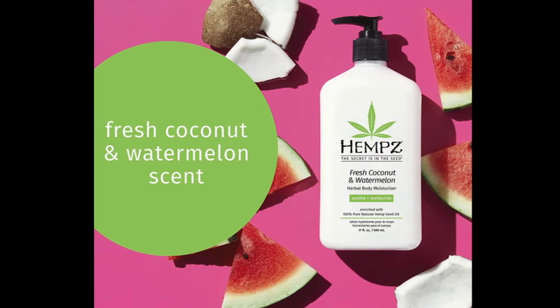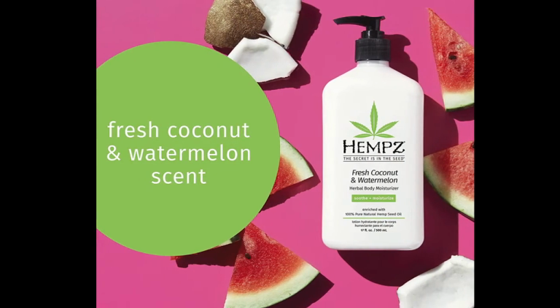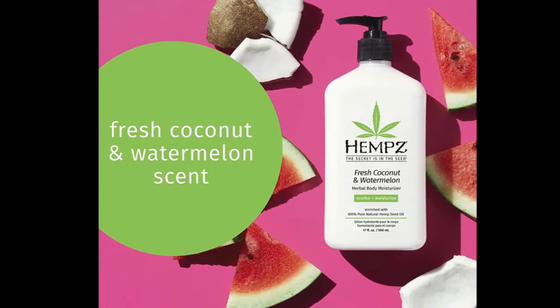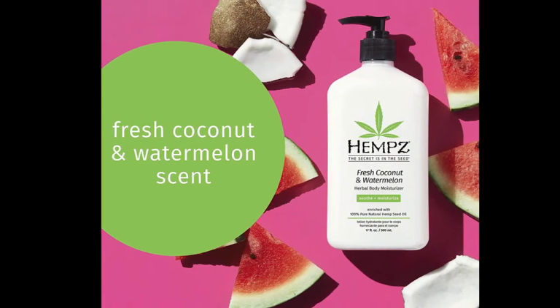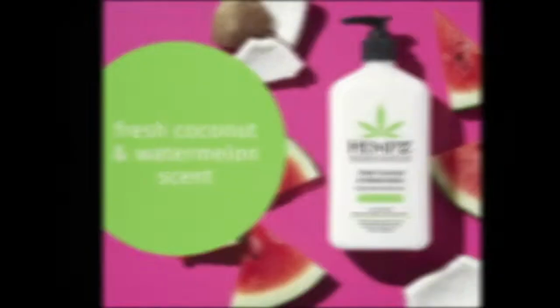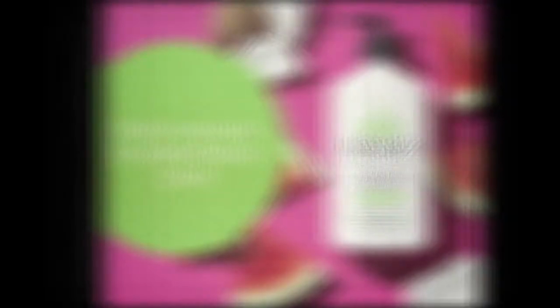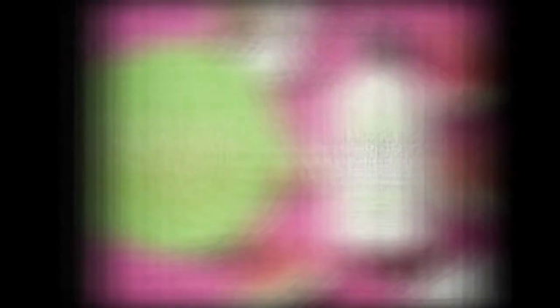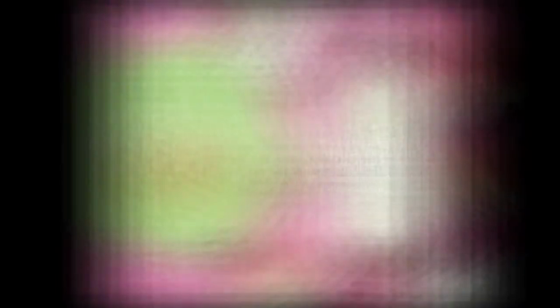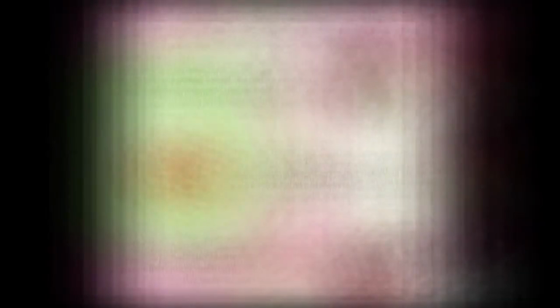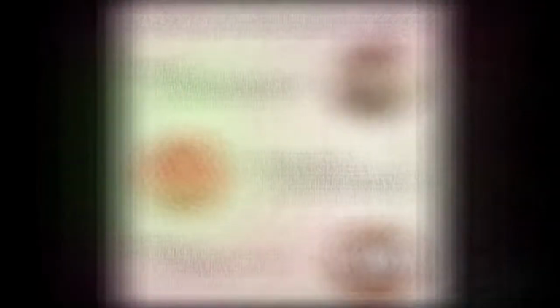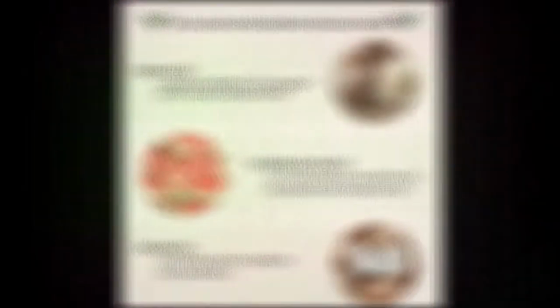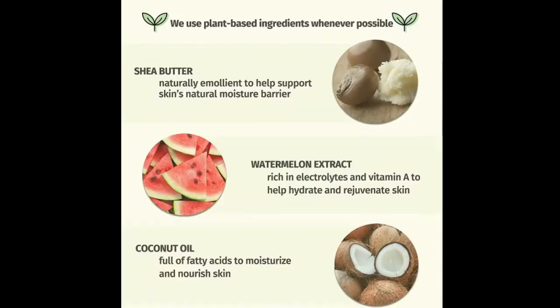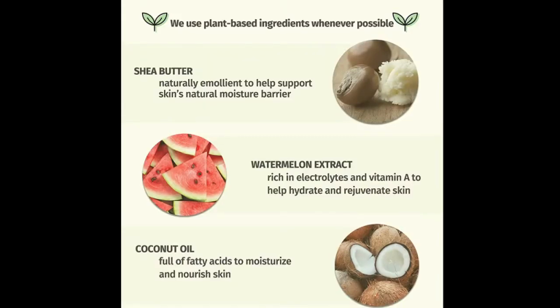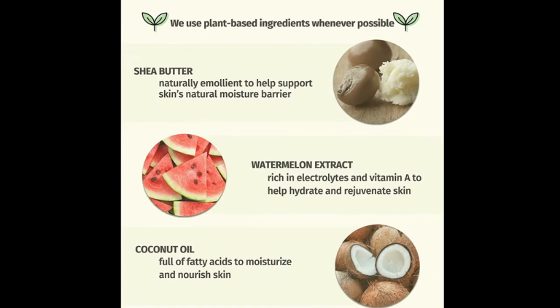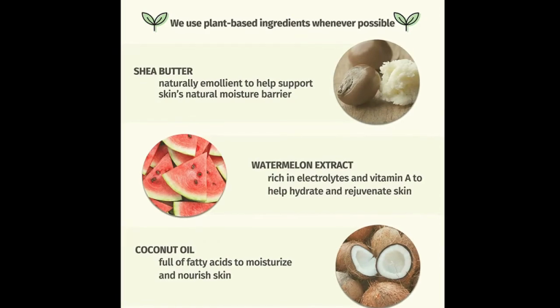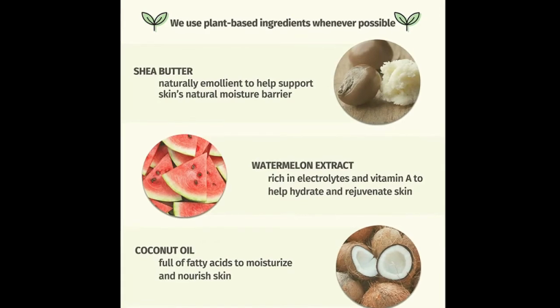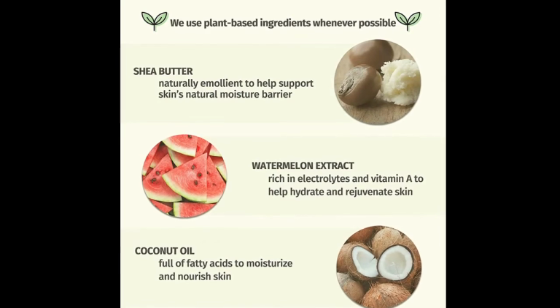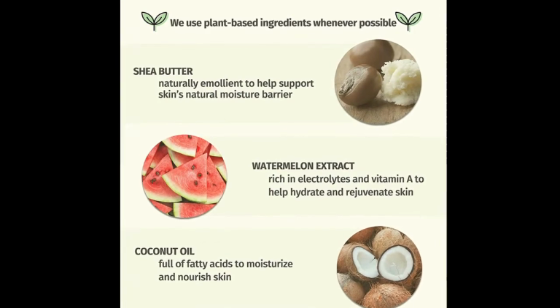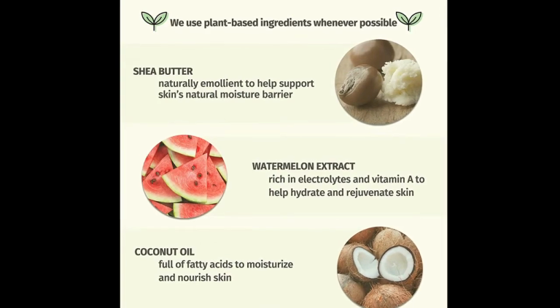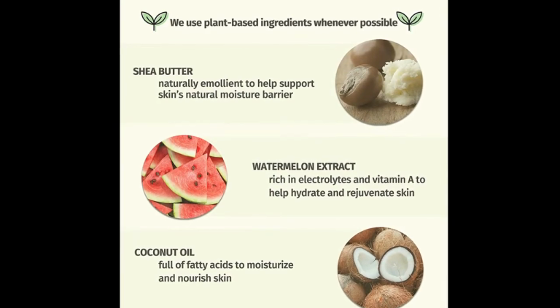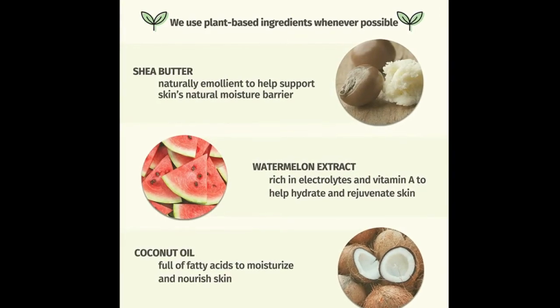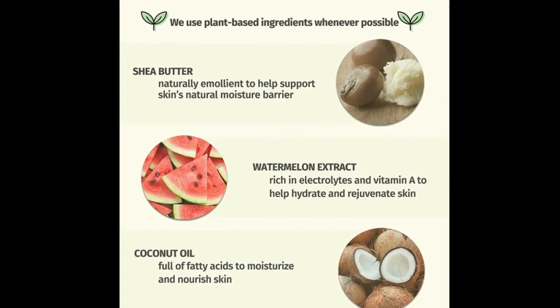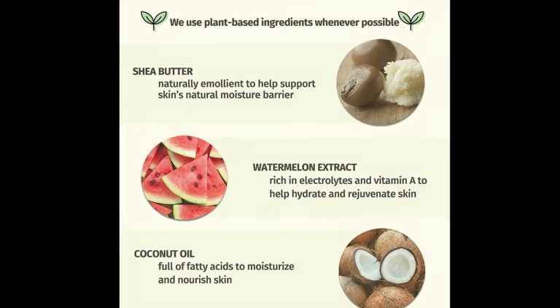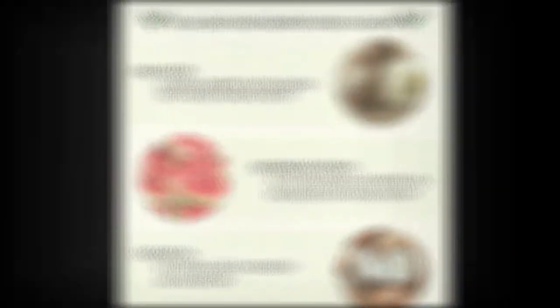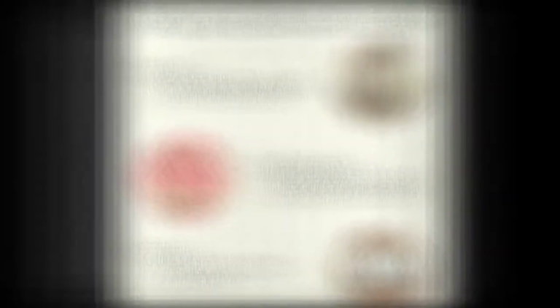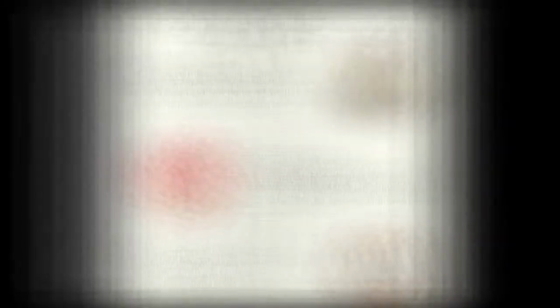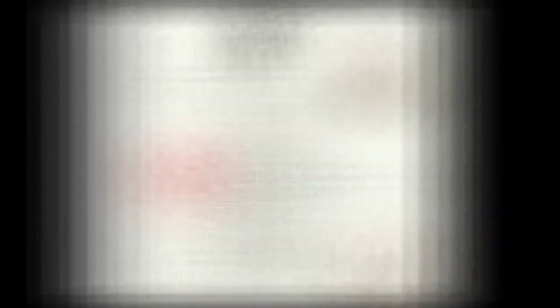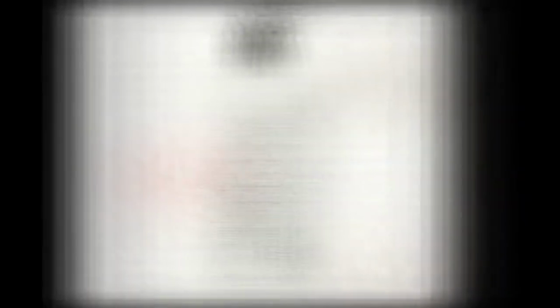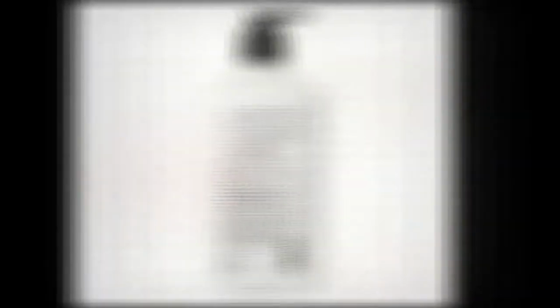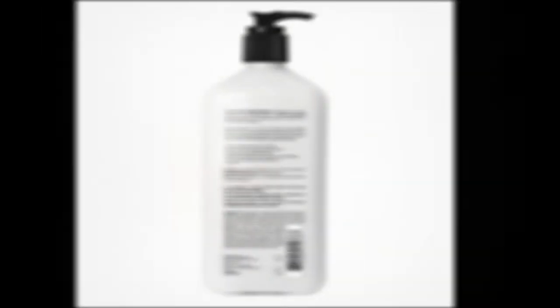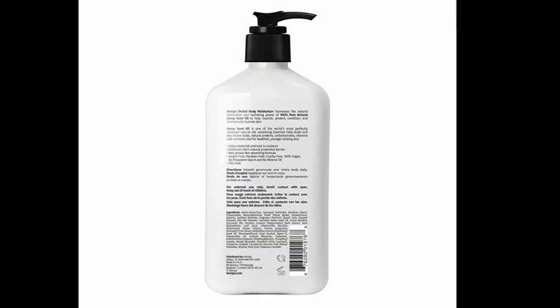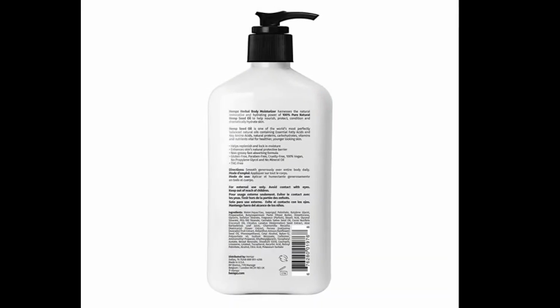Recommended skin type: dry complexion. Chamomile, avocado and watermelon extract leave skin hydrated, toned and irritant-free.